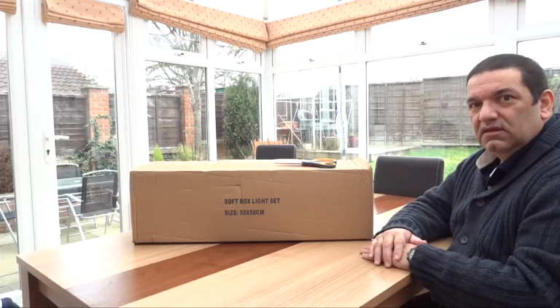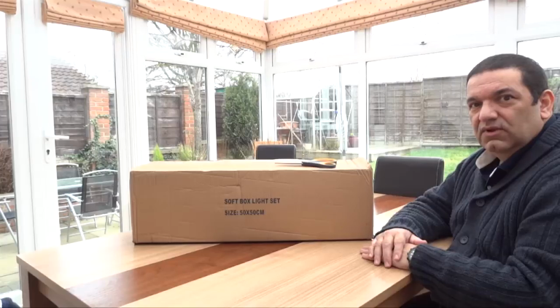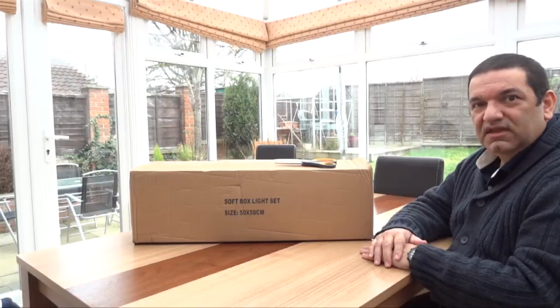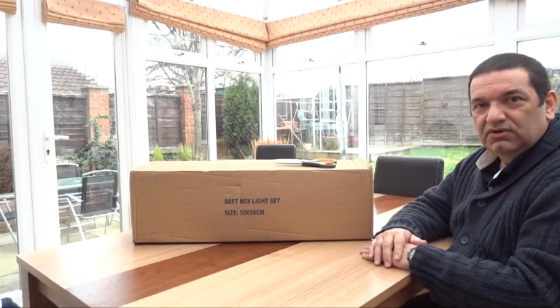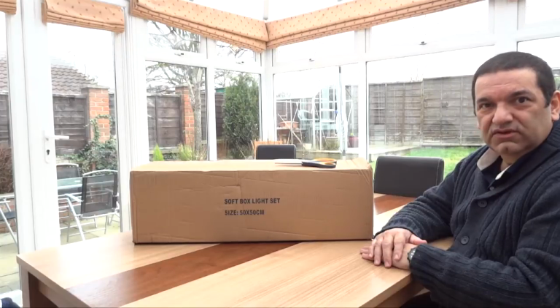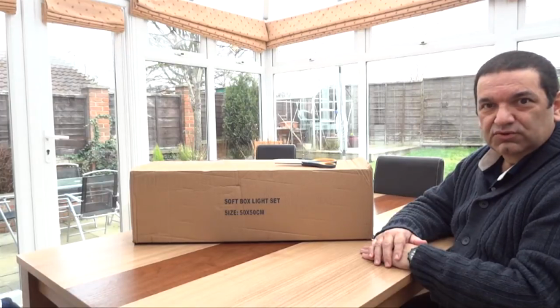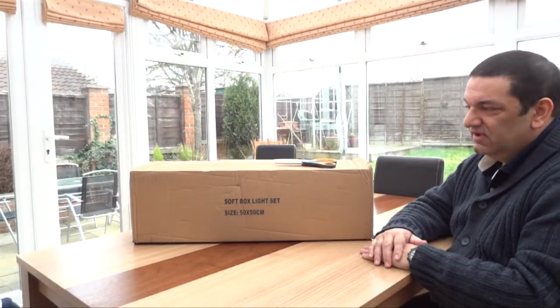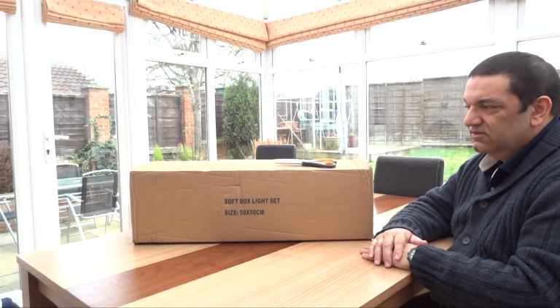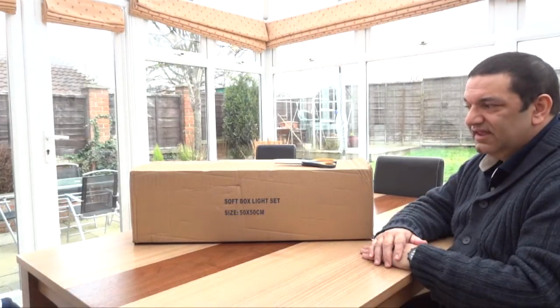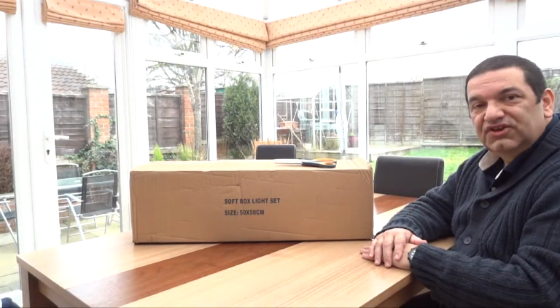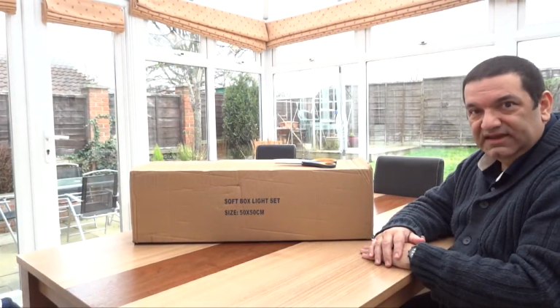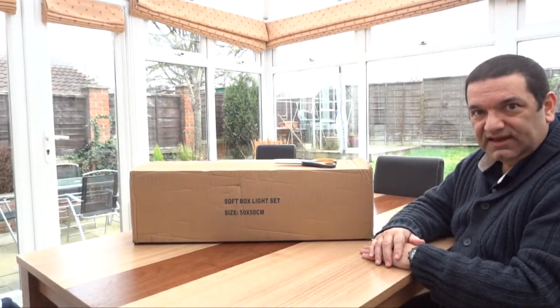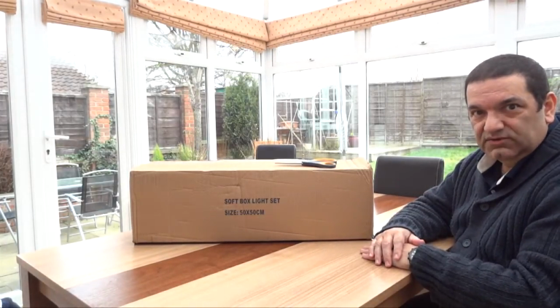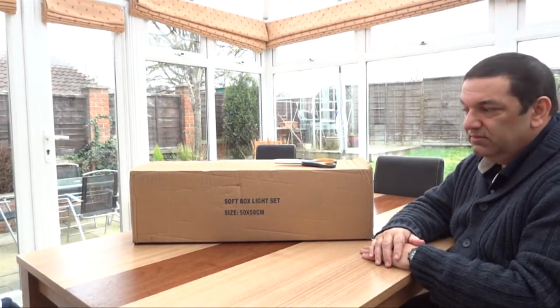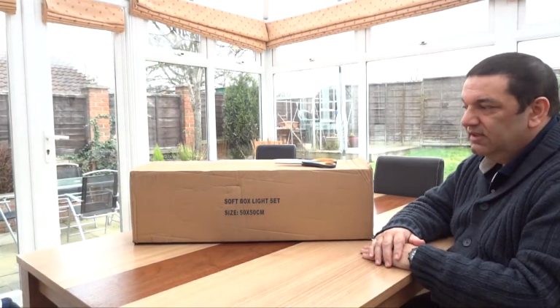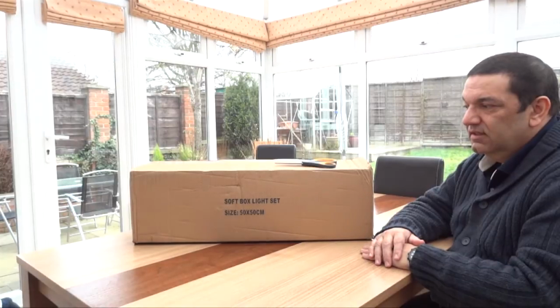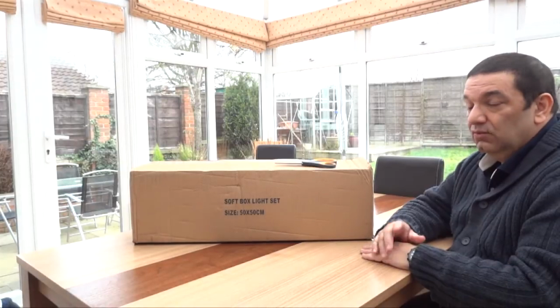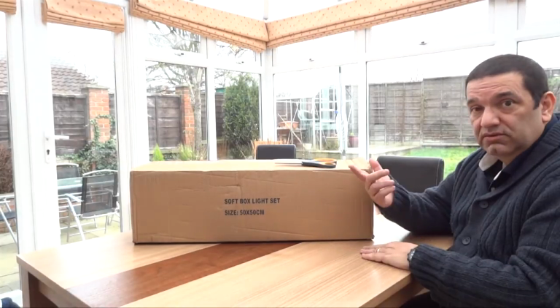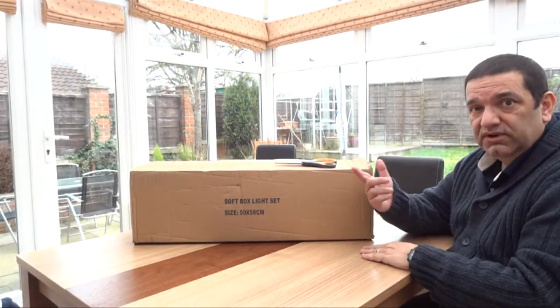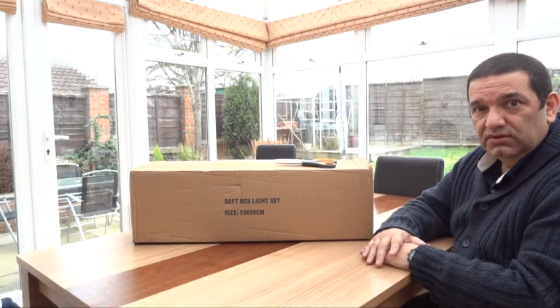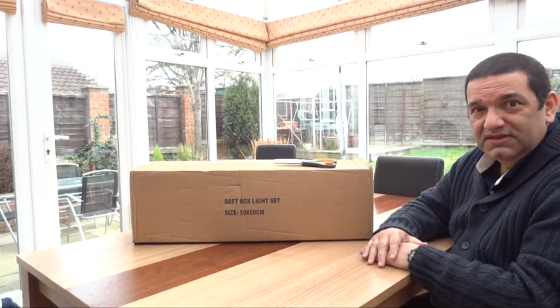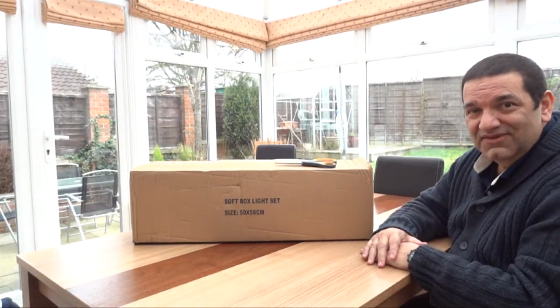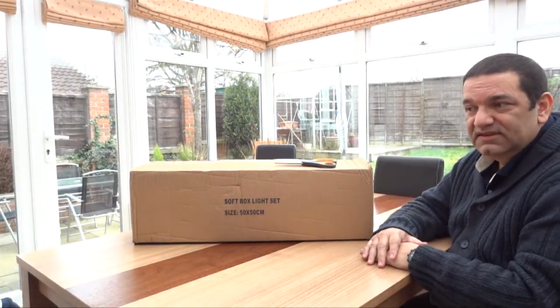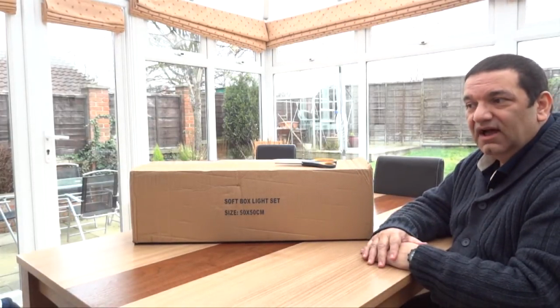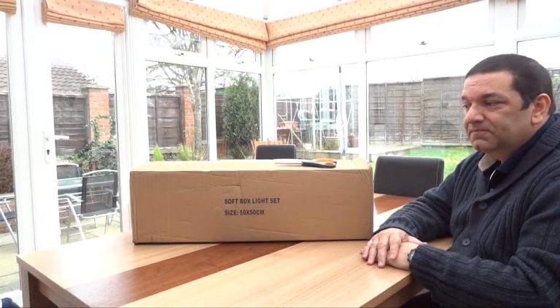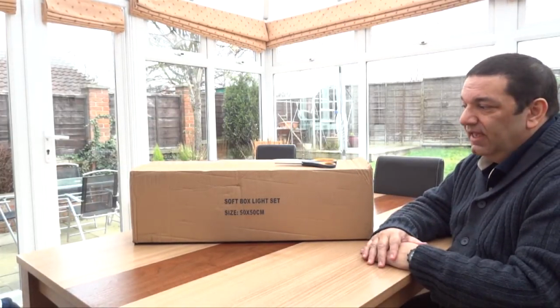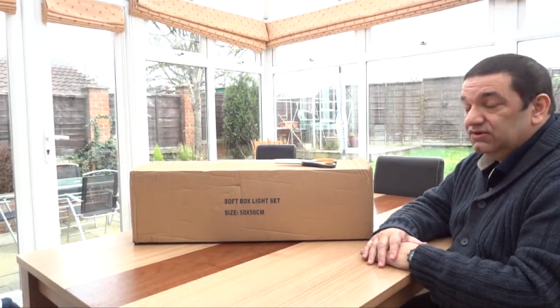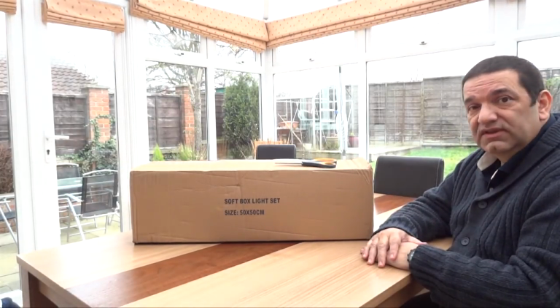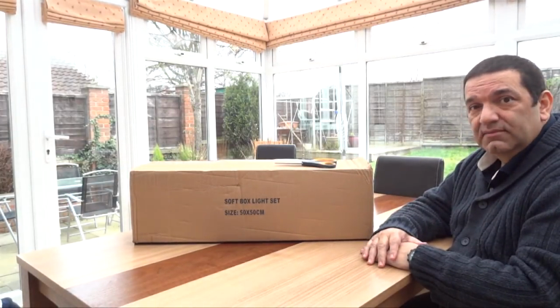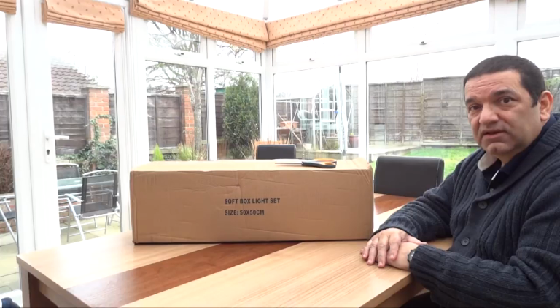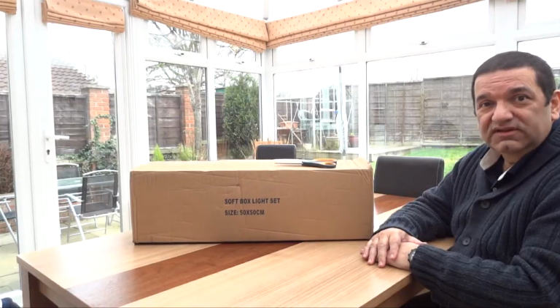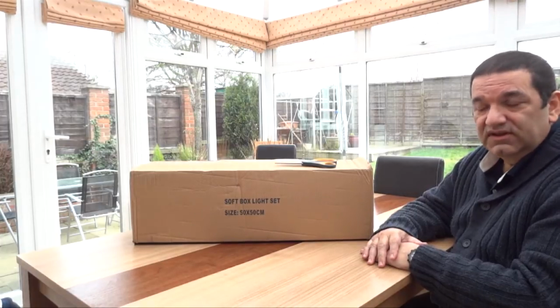I'm making more videos on YouTube now so I thought I'd get a cheap light set, which will help me: one, to record in the evenings when it's dark, and two, to get a better quality of video.